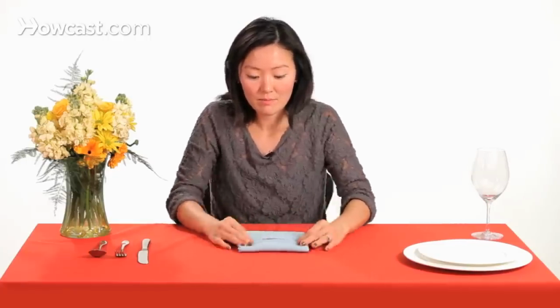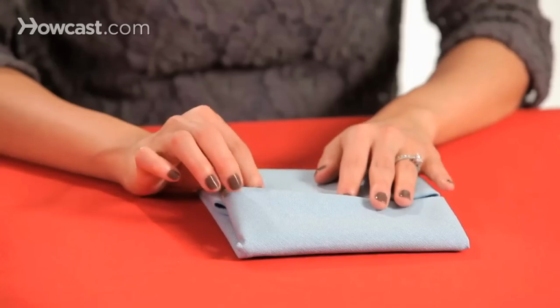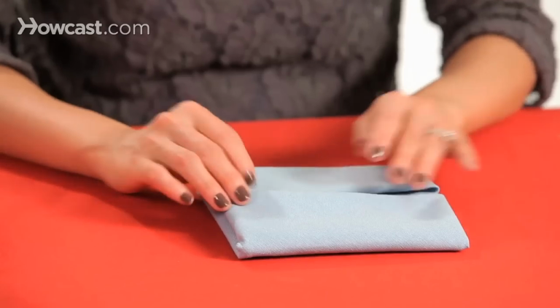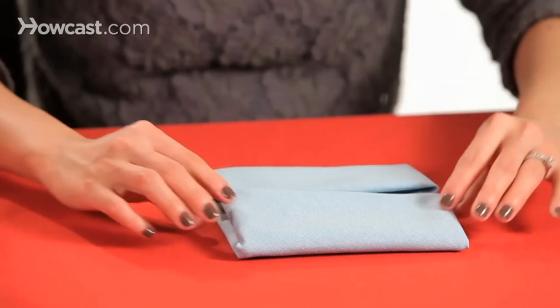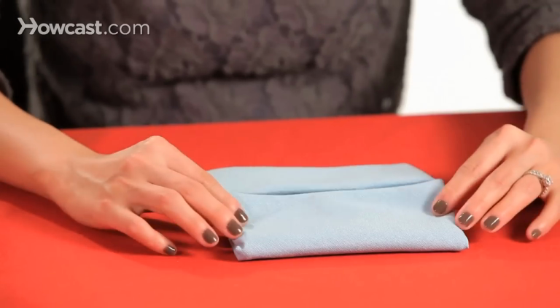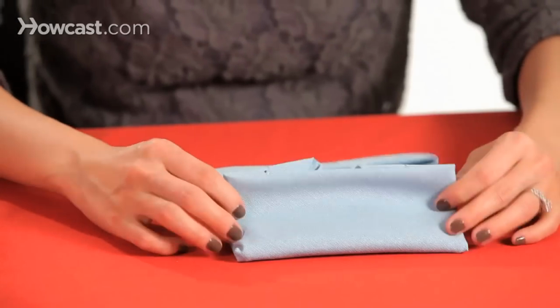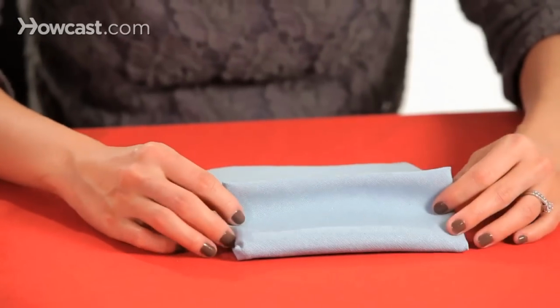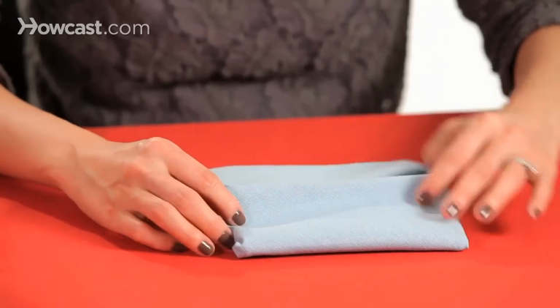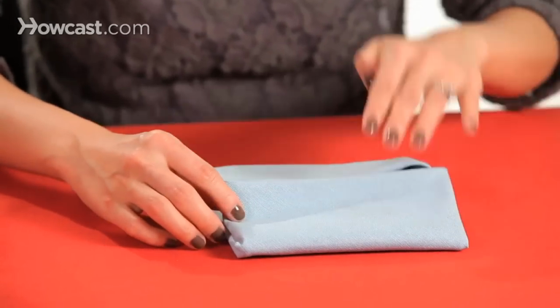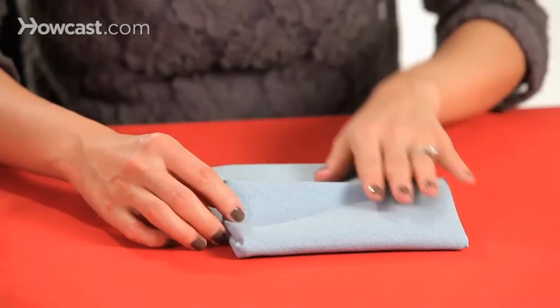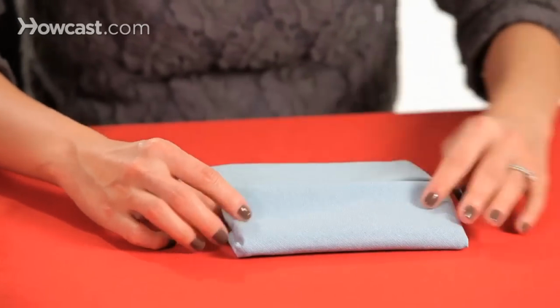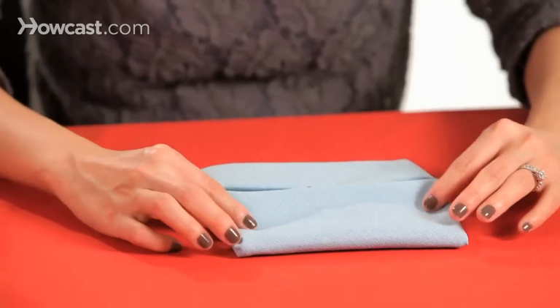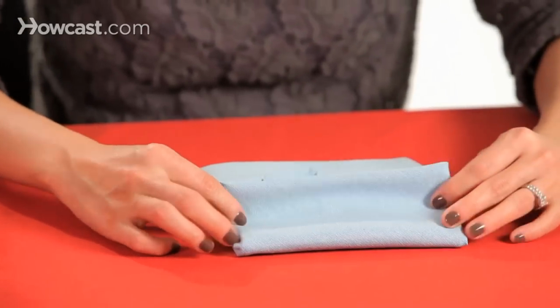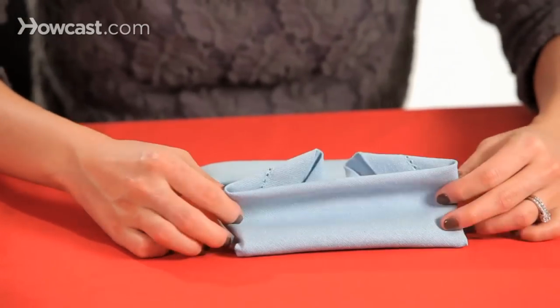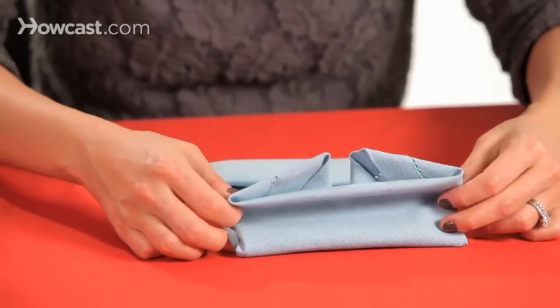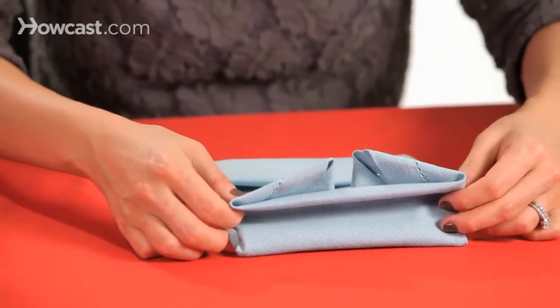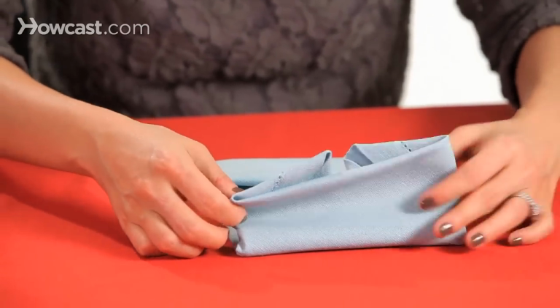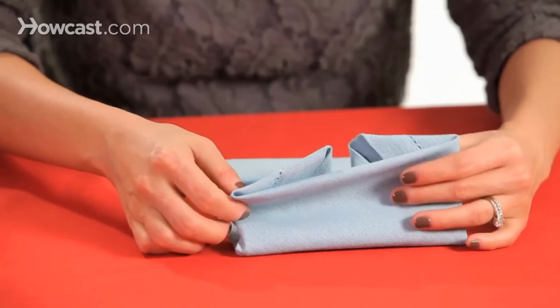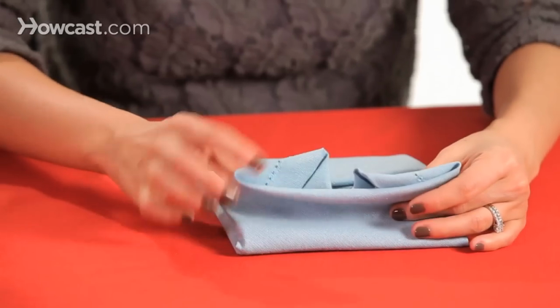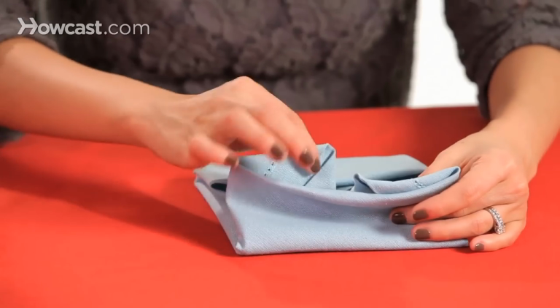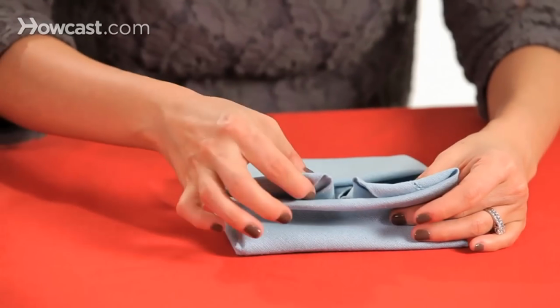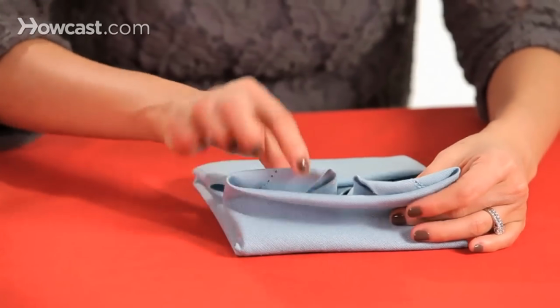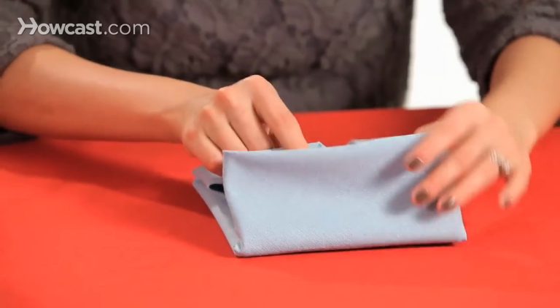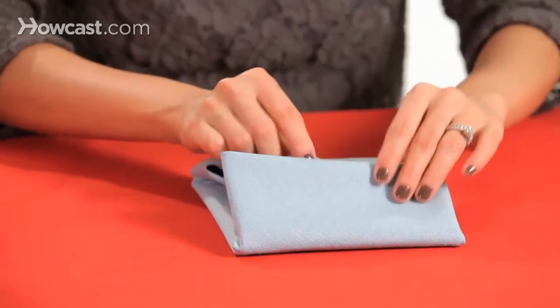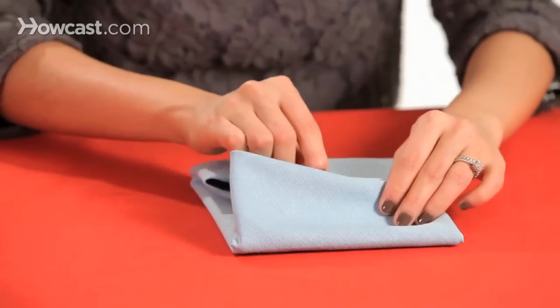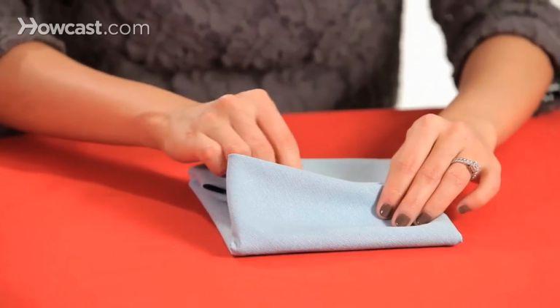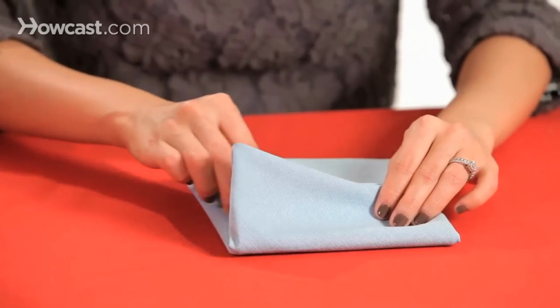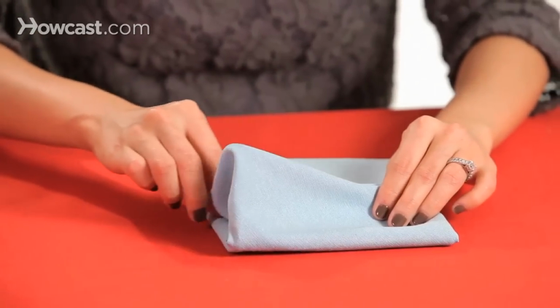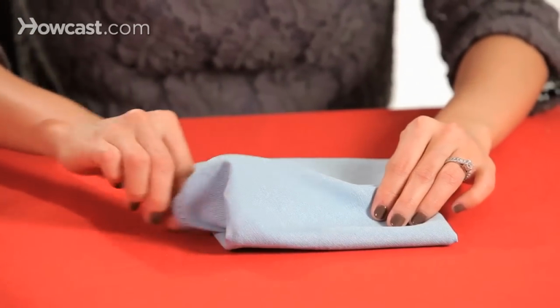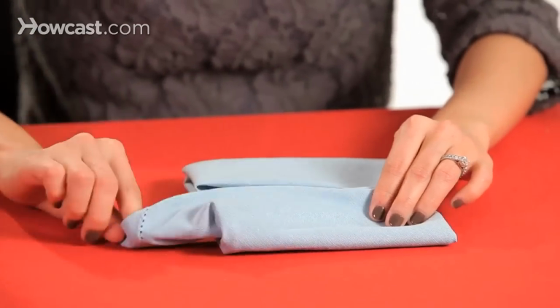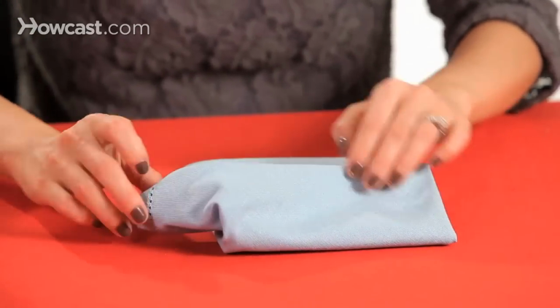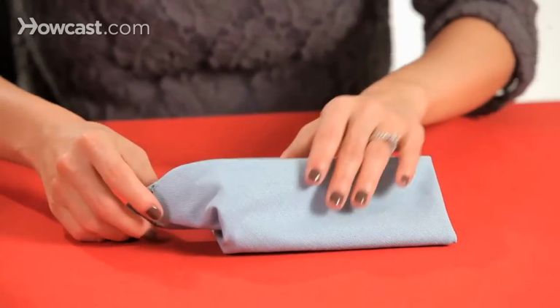So we're going to actually underneath here, lift it up a little. You're going to see that point — pull that out to the right.